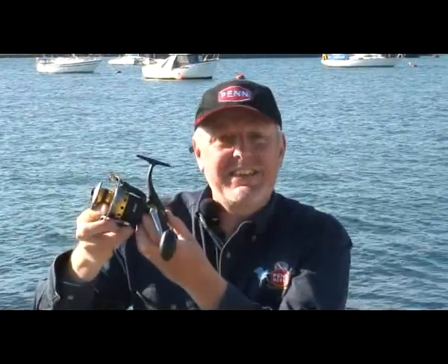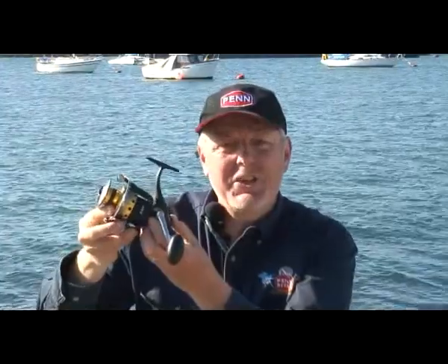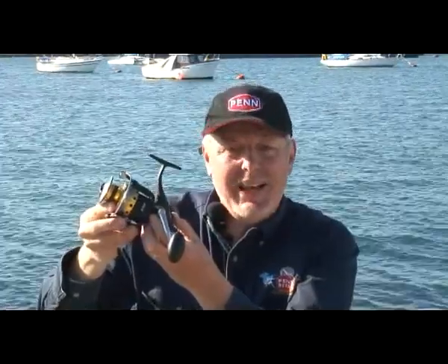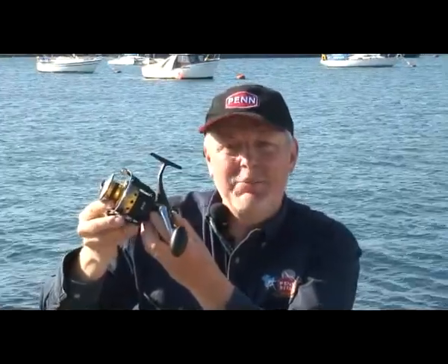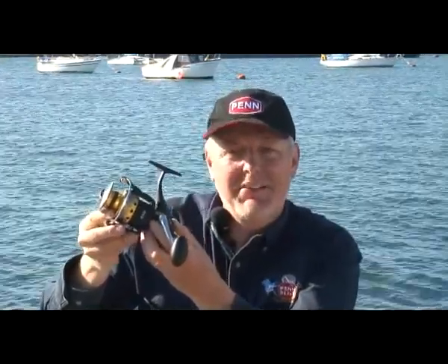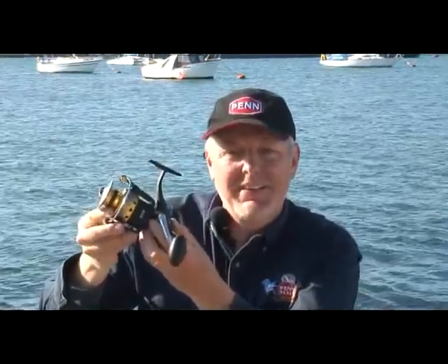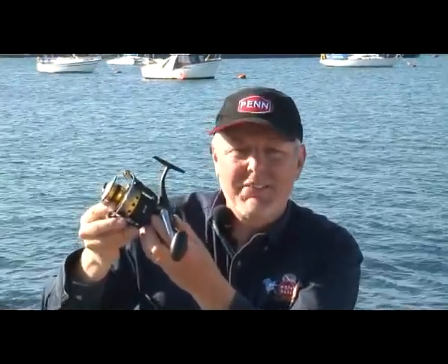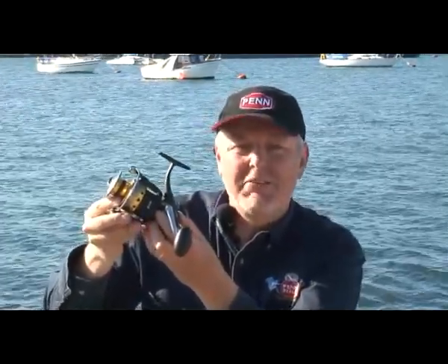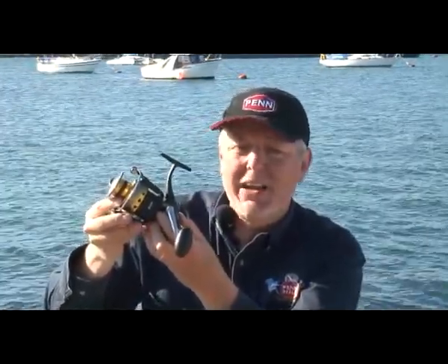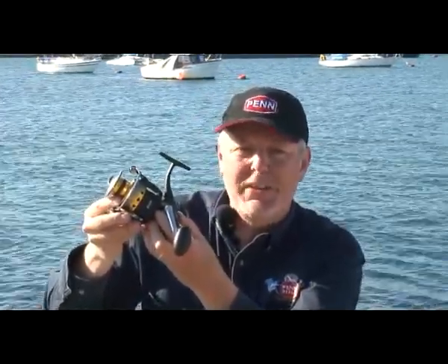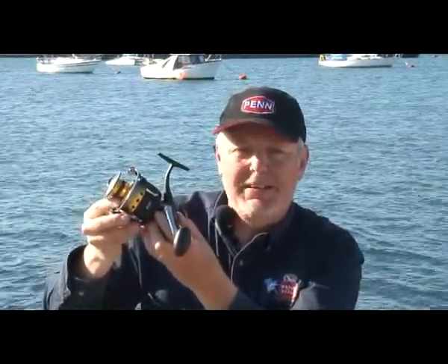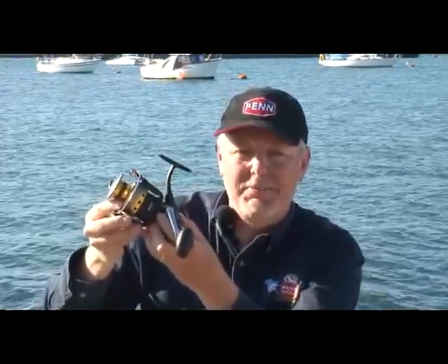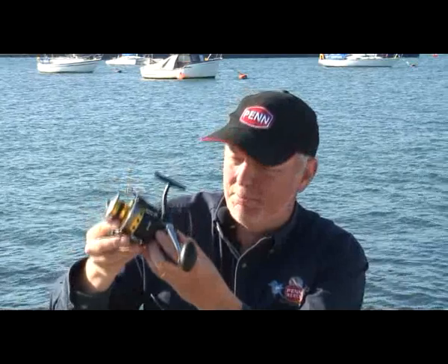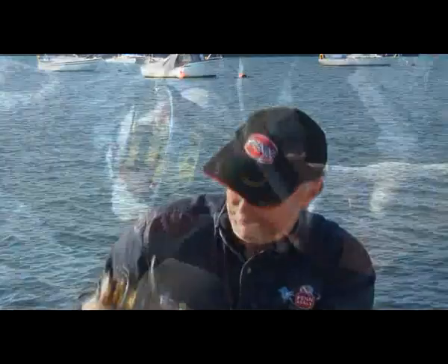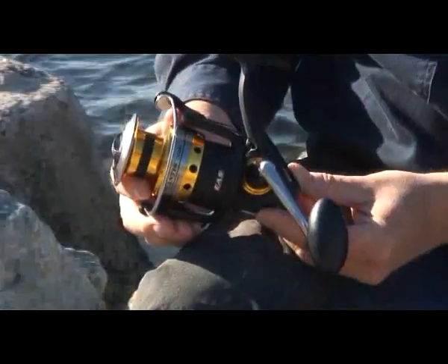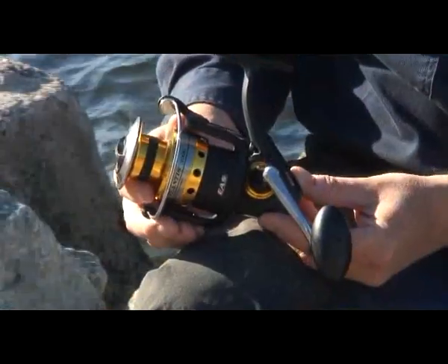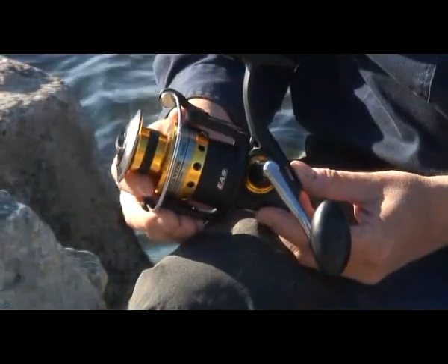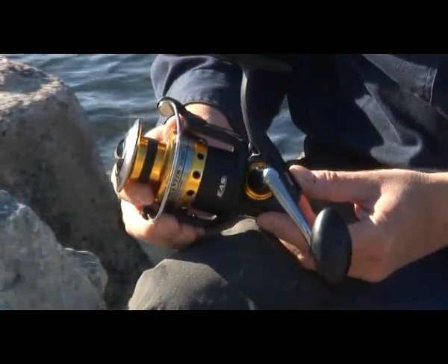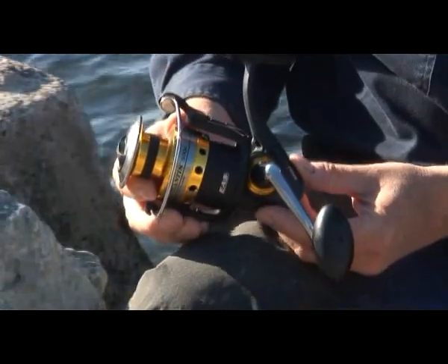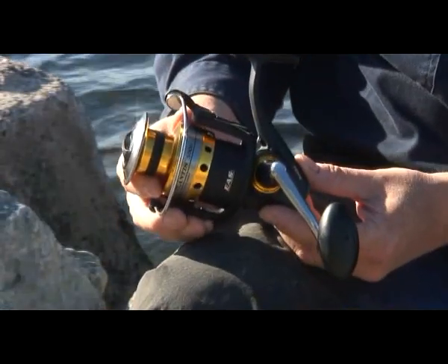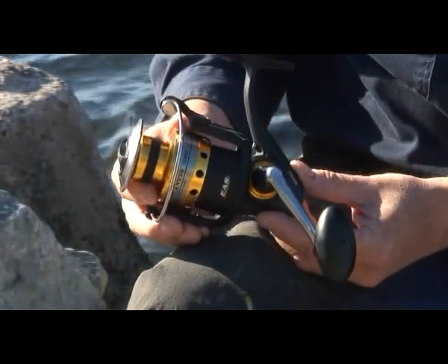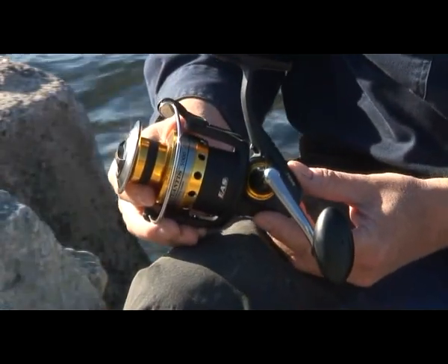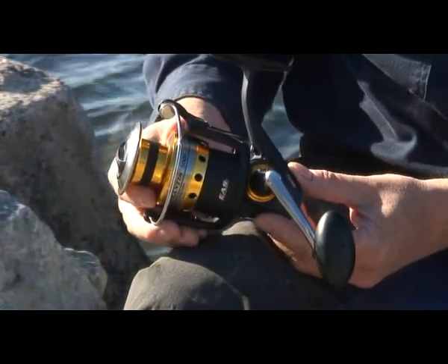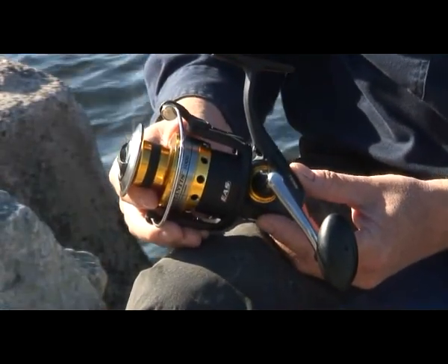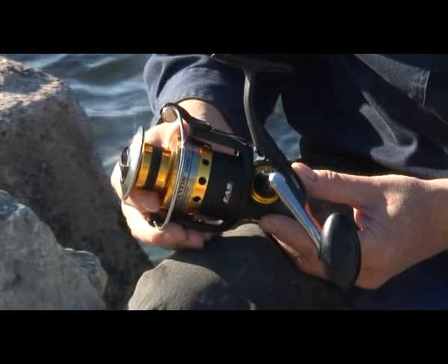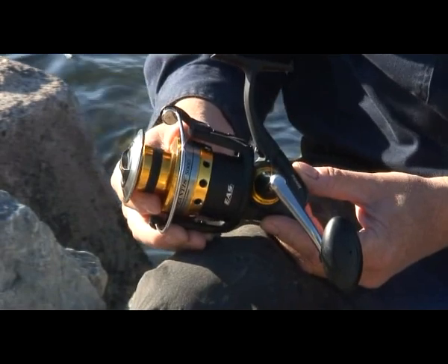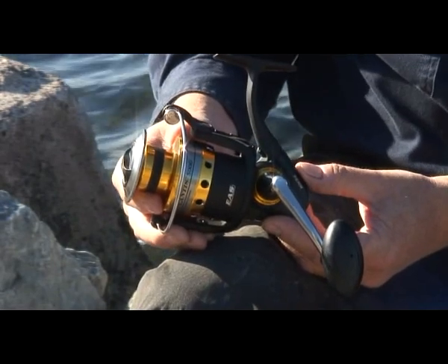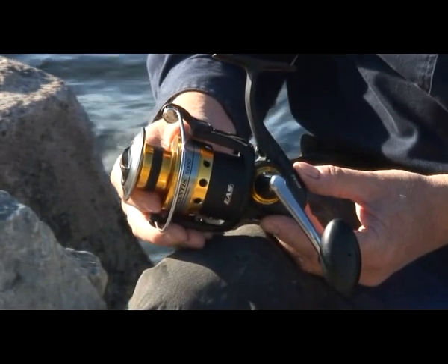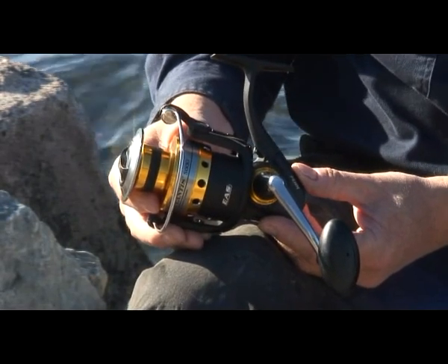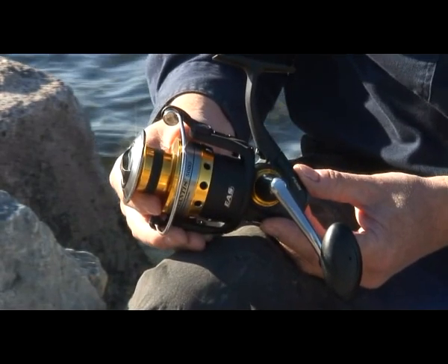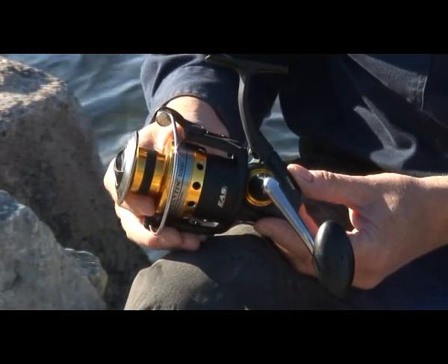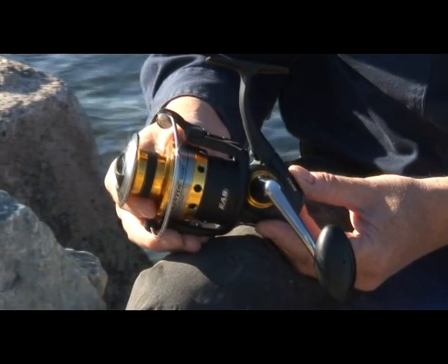This is the new Atlantis spinning reel. Let's have a look at the reel in a little more detail. The Atlantis reel is an all-metal reel designed to fish hard, inshore or offshore, with a couple of really innovative new features.